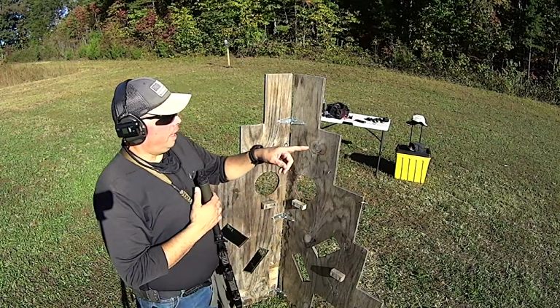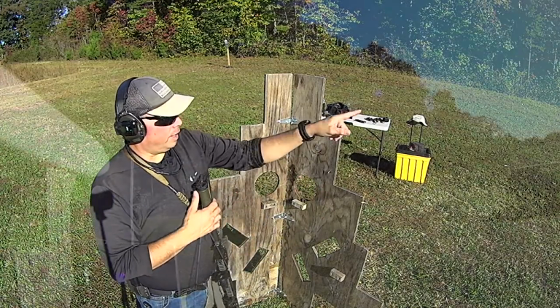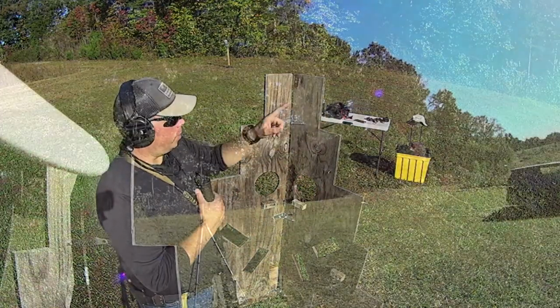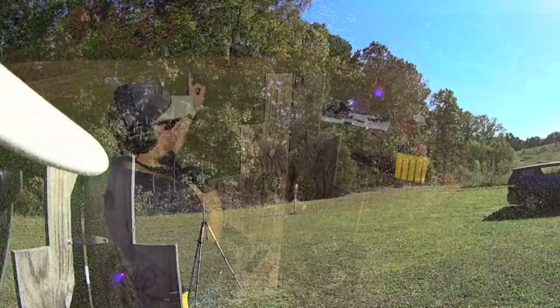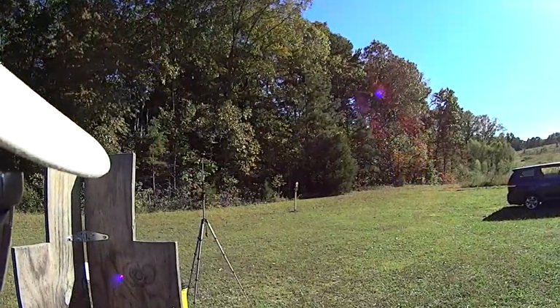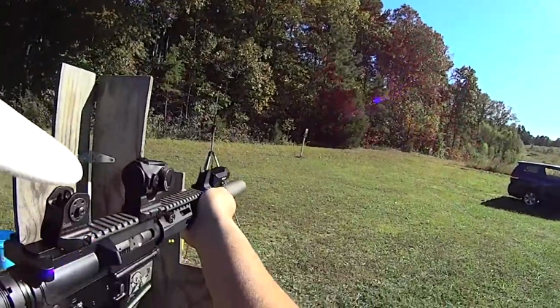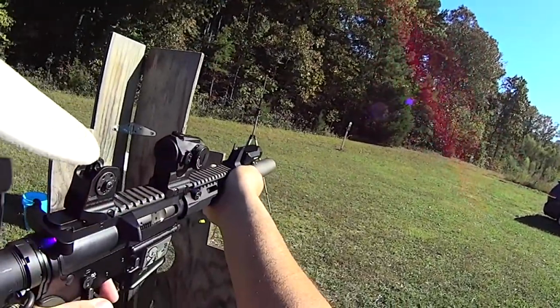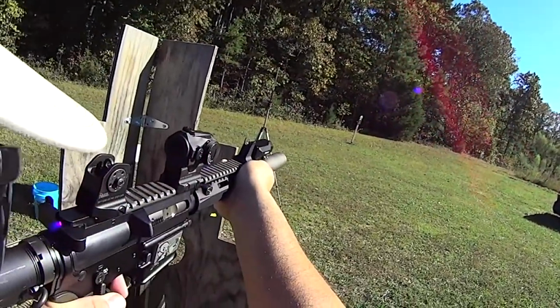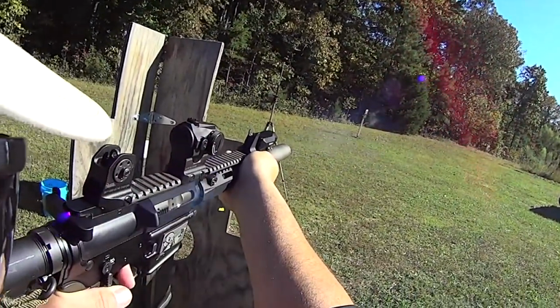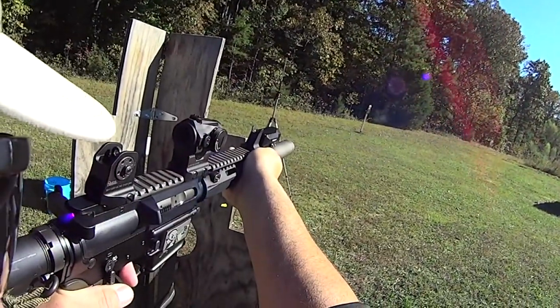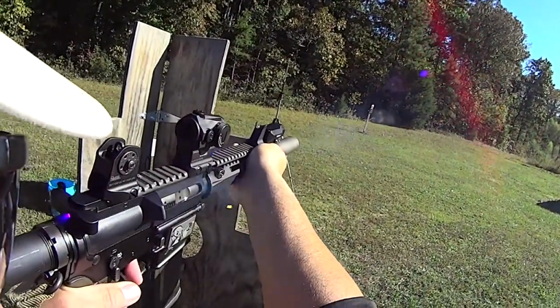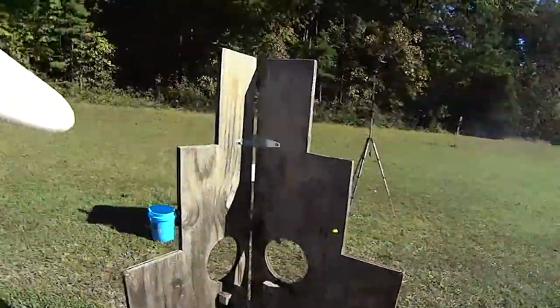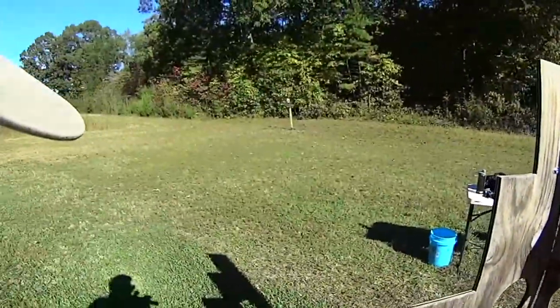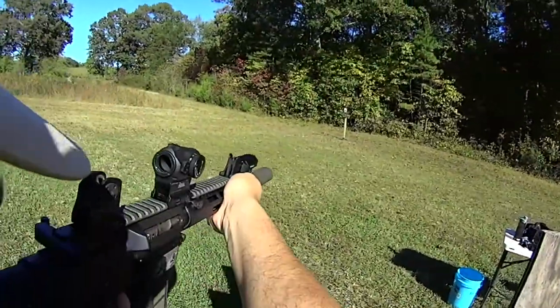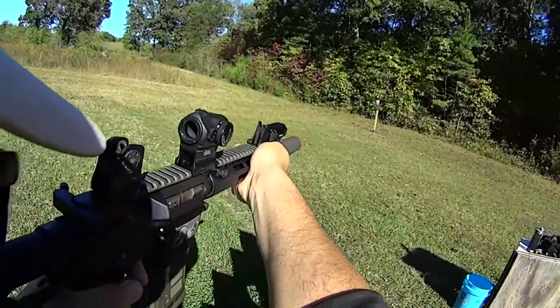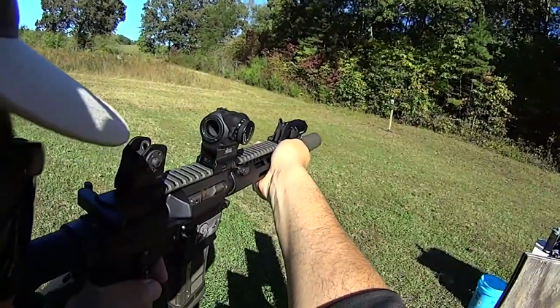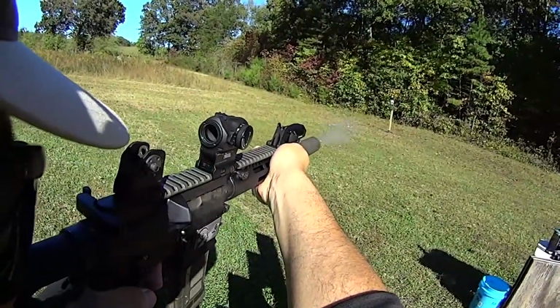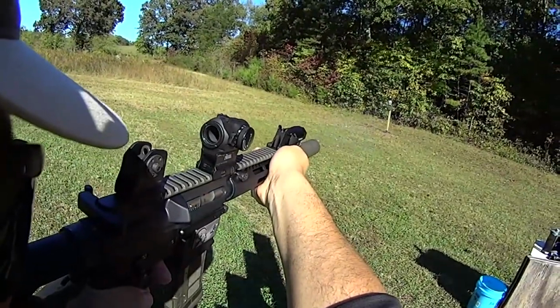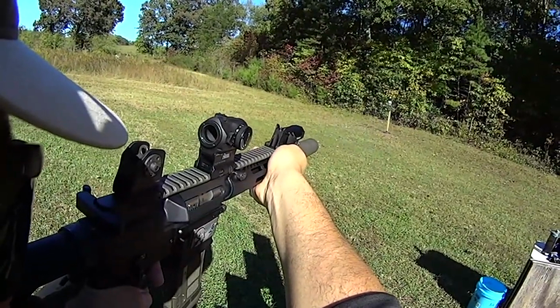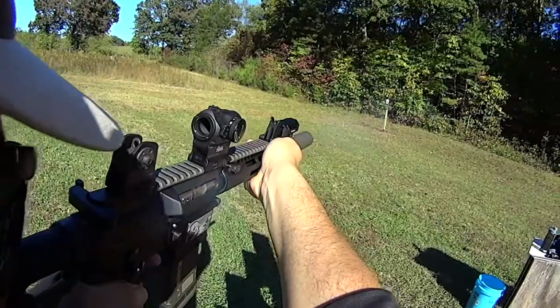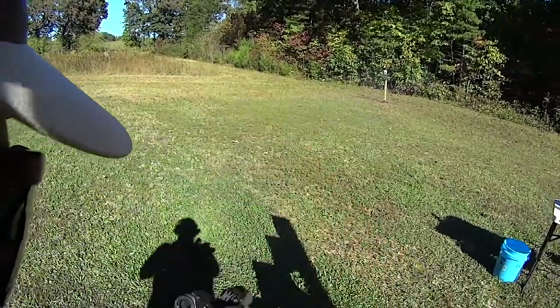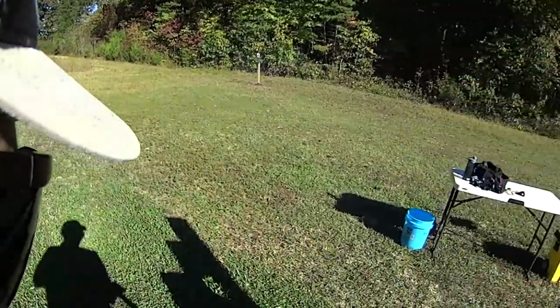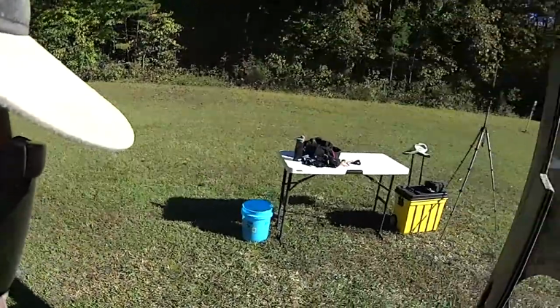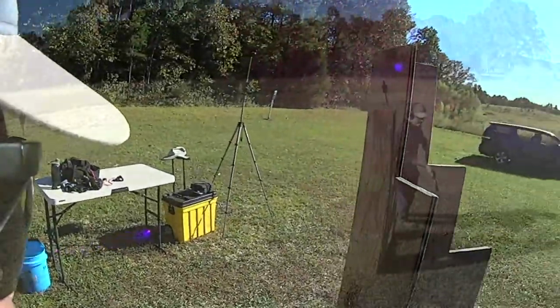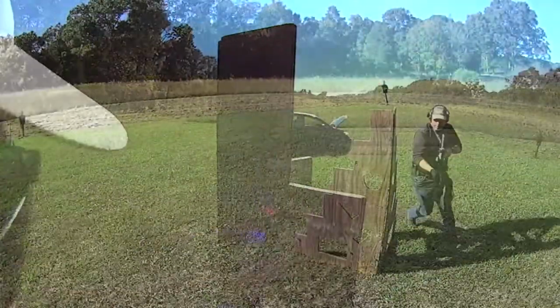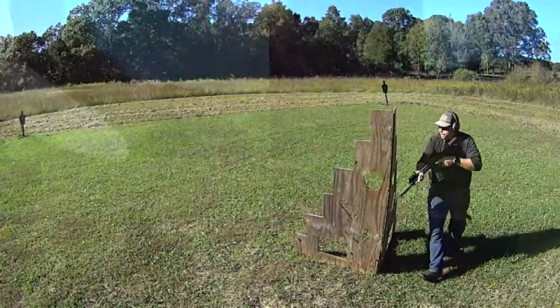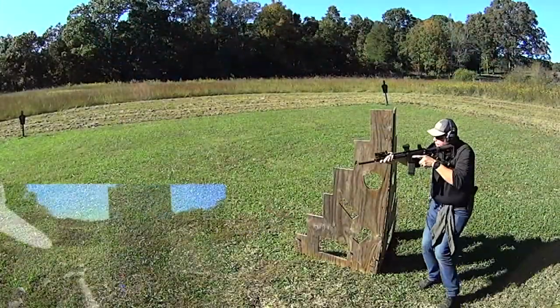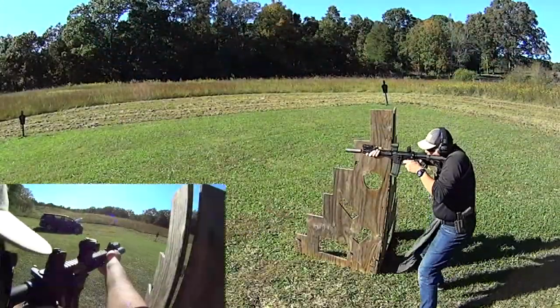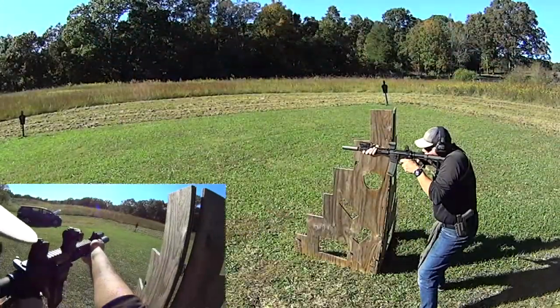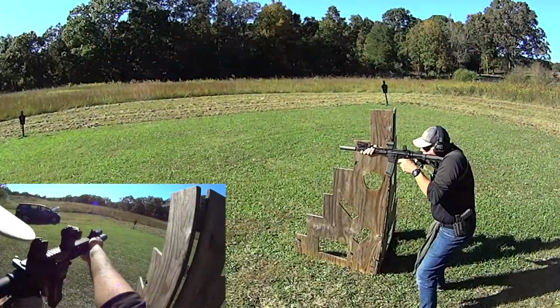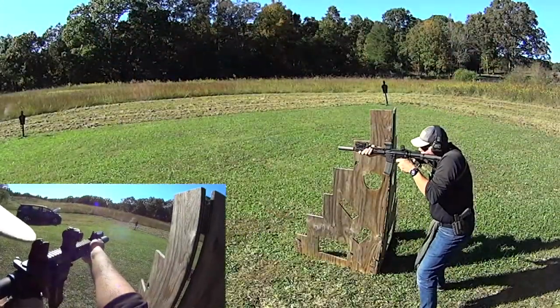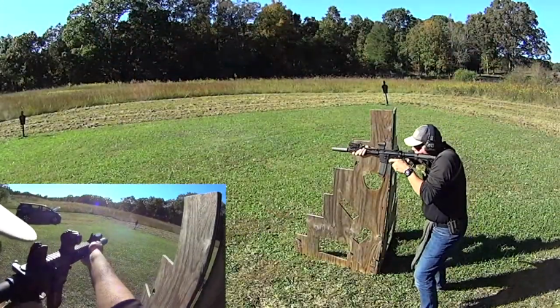It allows me to work double targets if I feel like it — there are targets in this direction as well. So I can actually work inside this area and then on the other side of the area shooting this way, as you guys have seen in some of the videos.